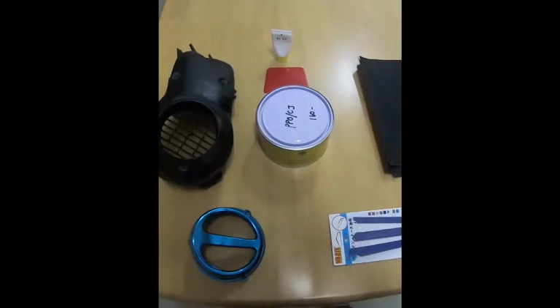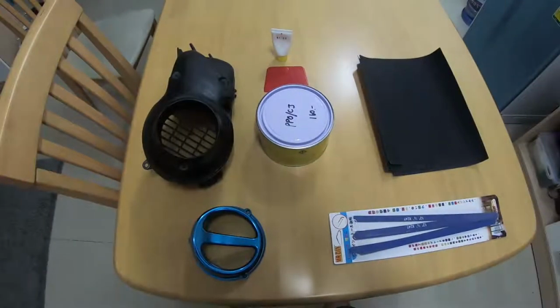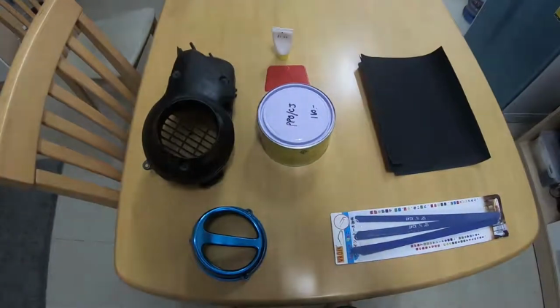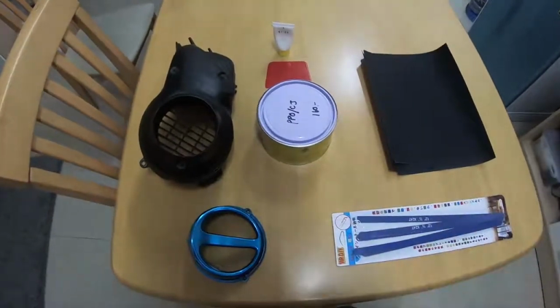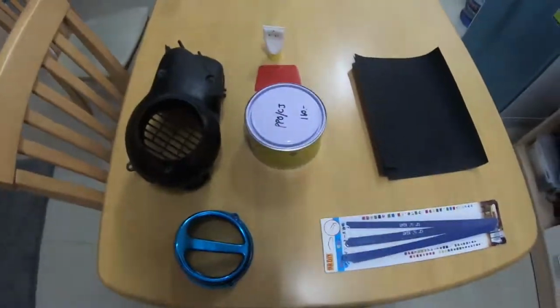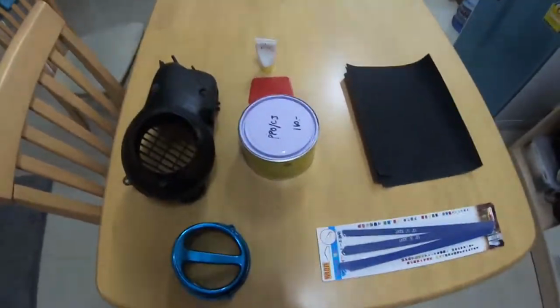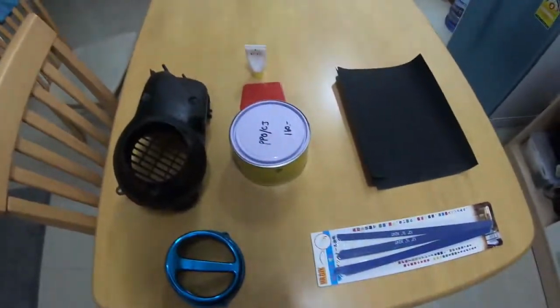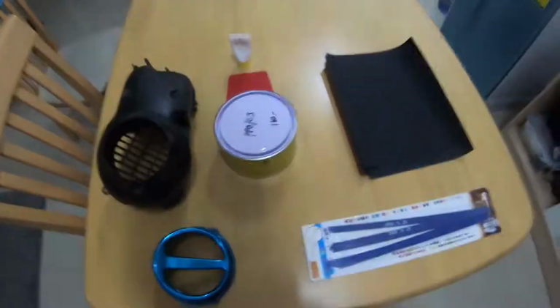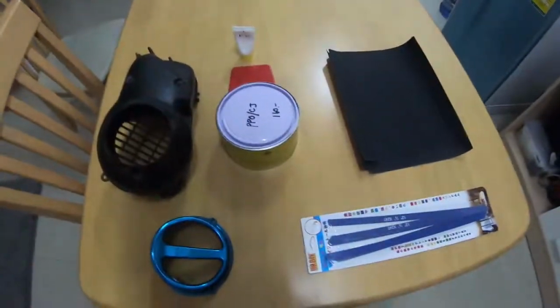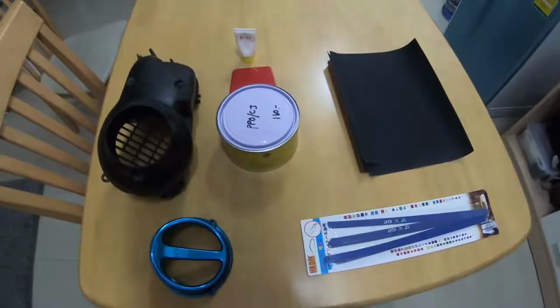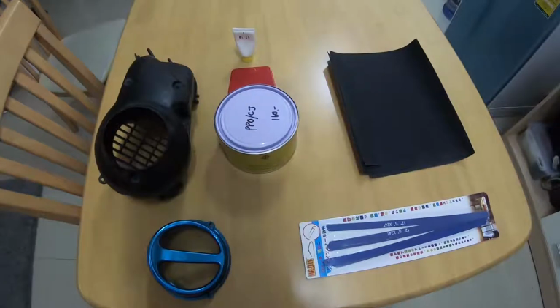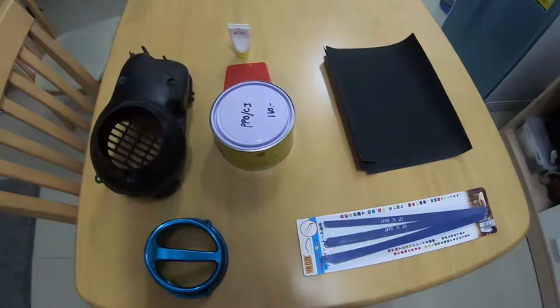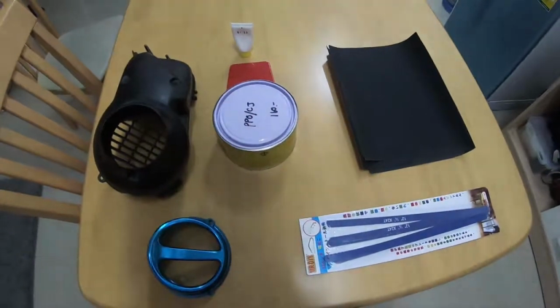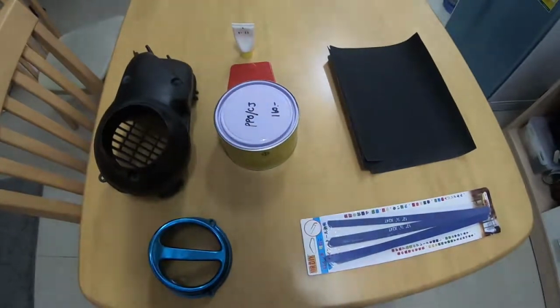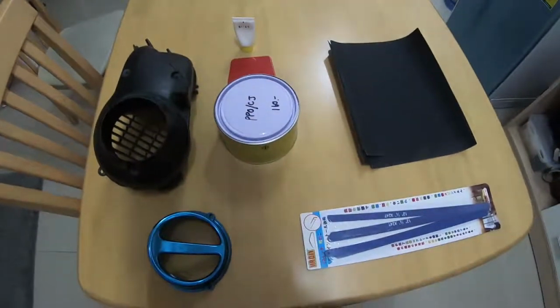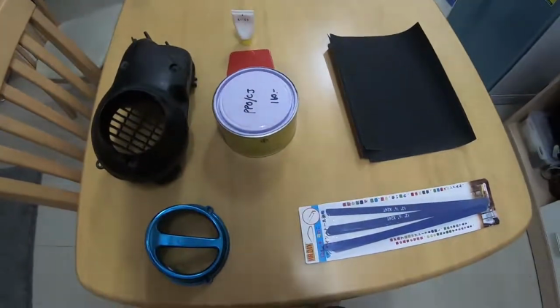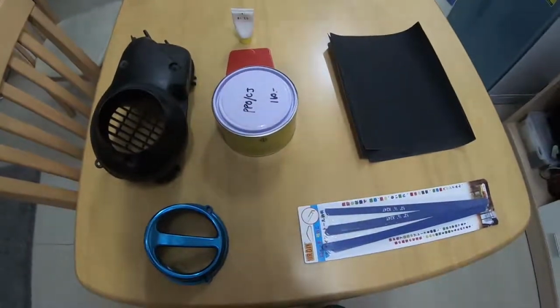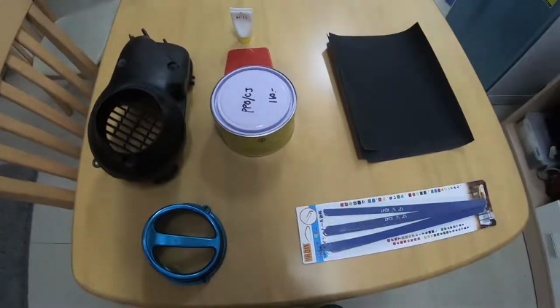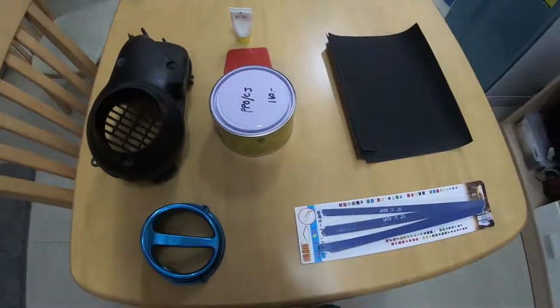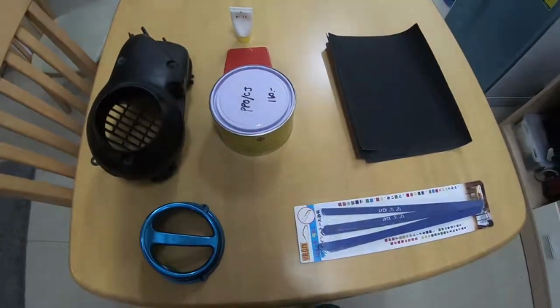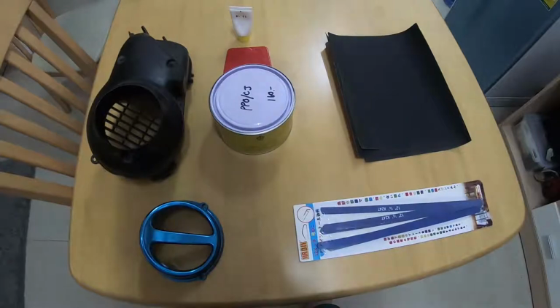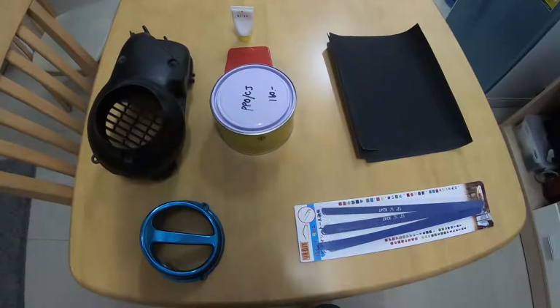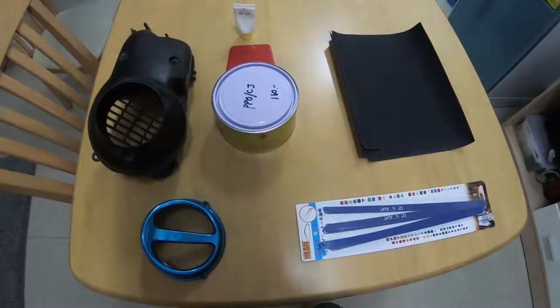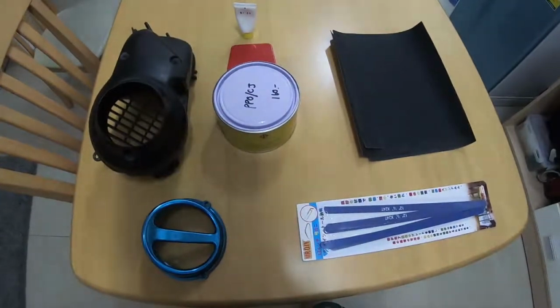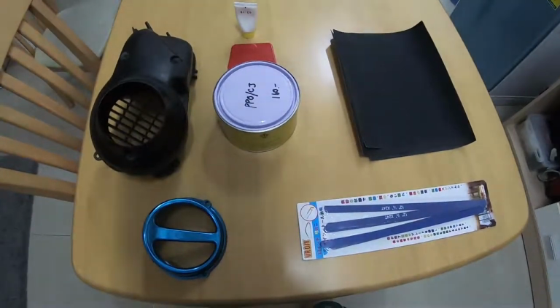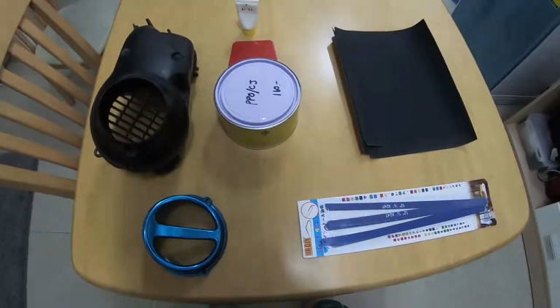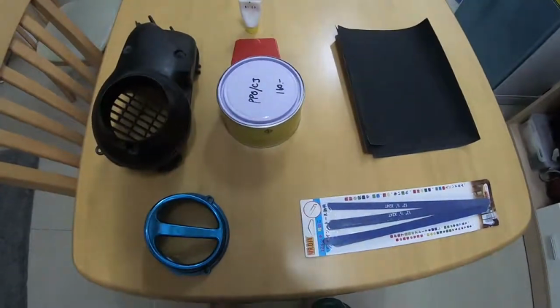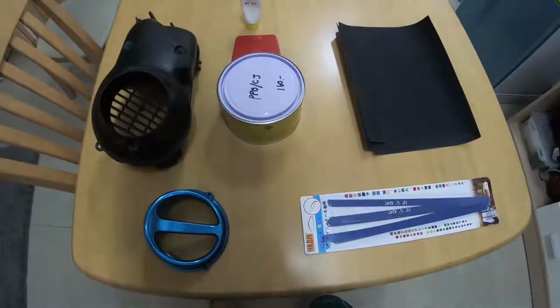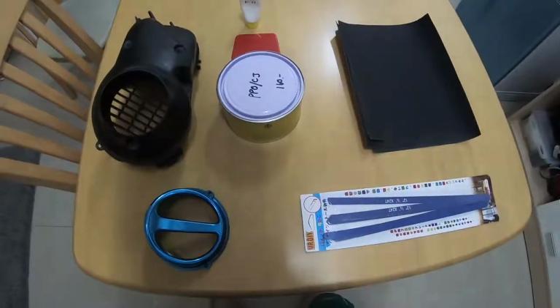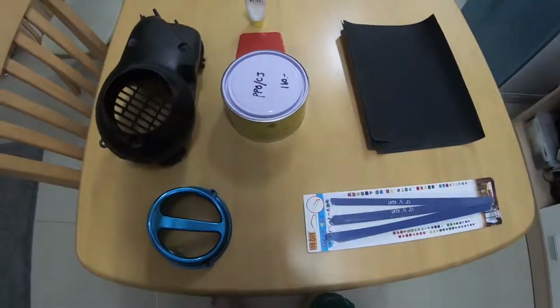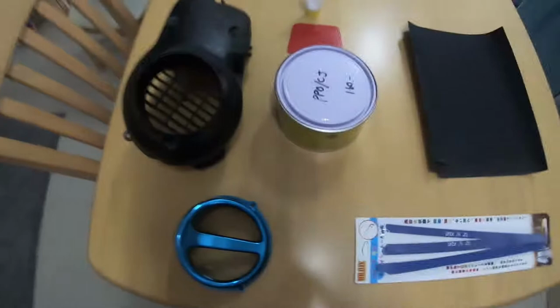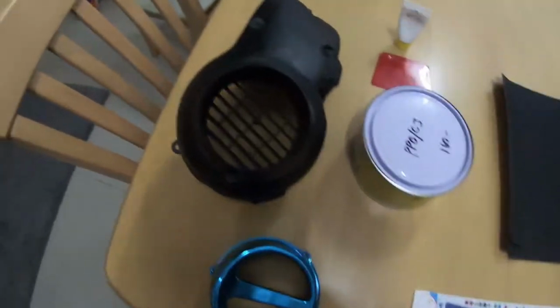Hey guys, welcome back once again to TIE TORQ and today we're talking about custom parts. Today I'm going to be making a custom shroud extension for my Dio.